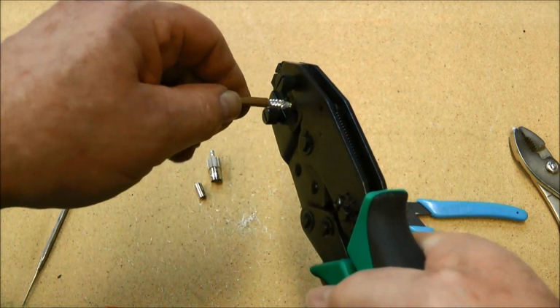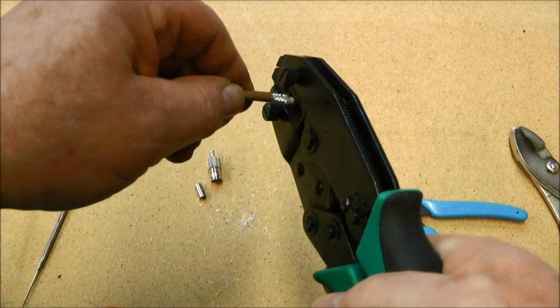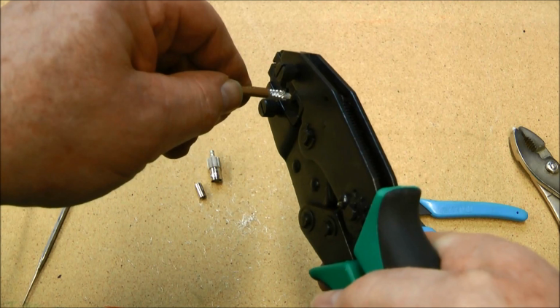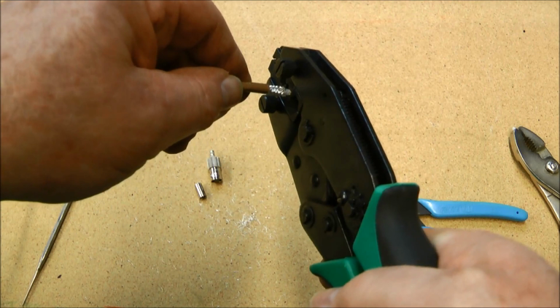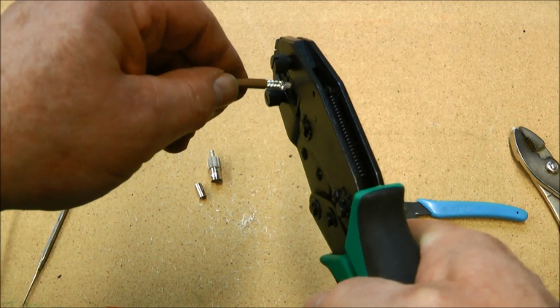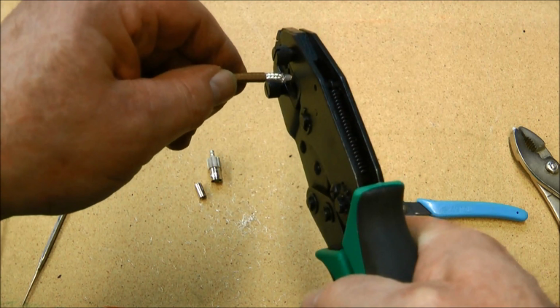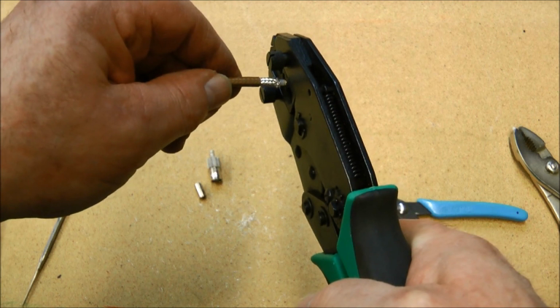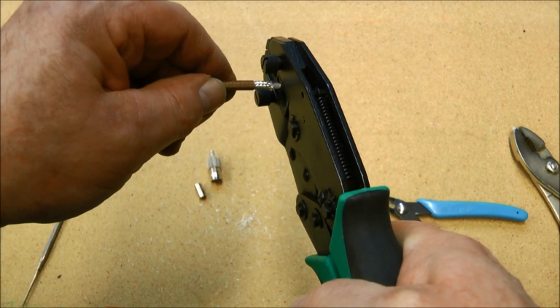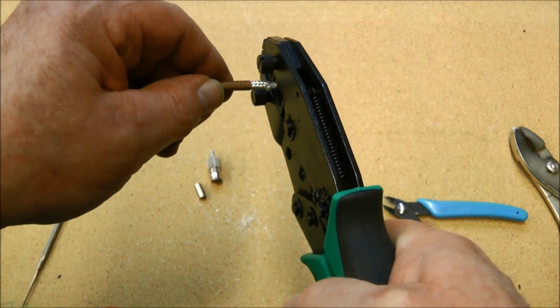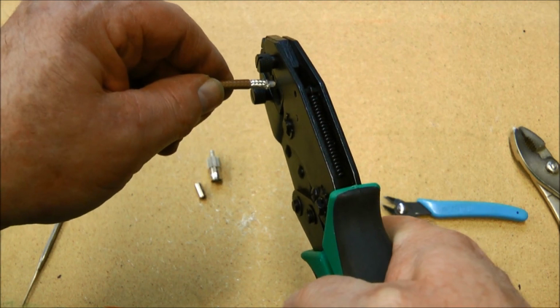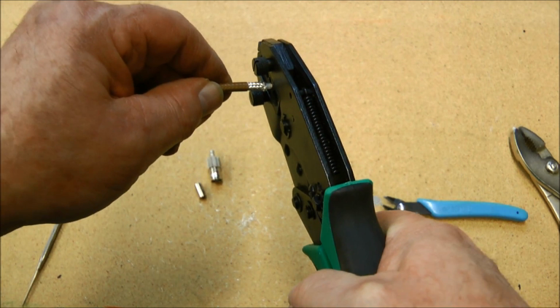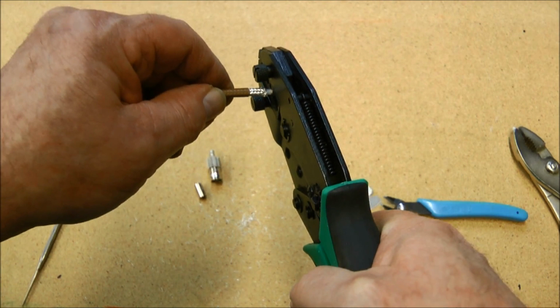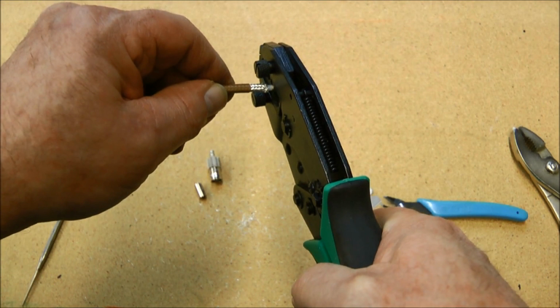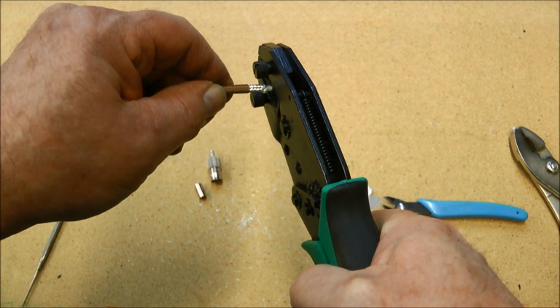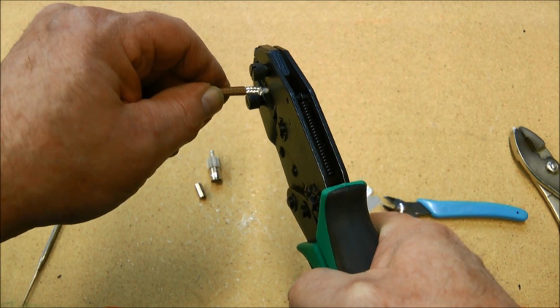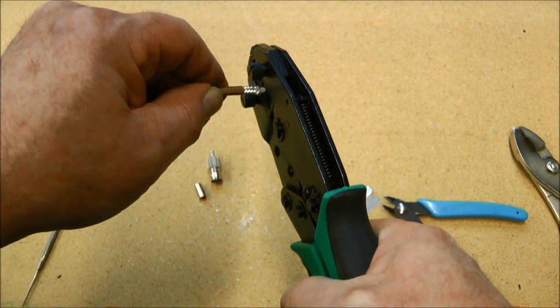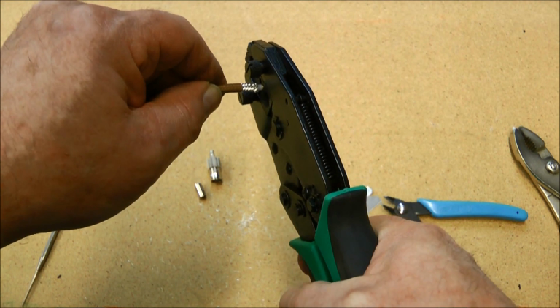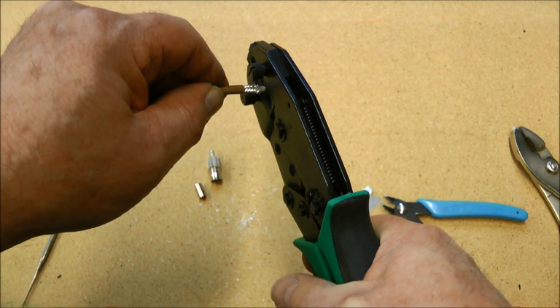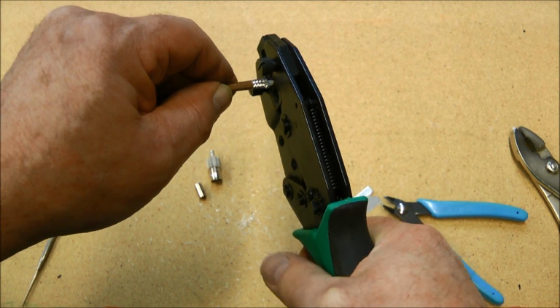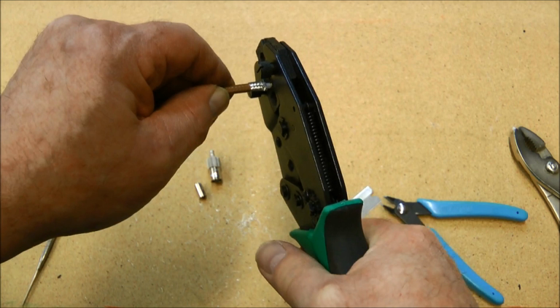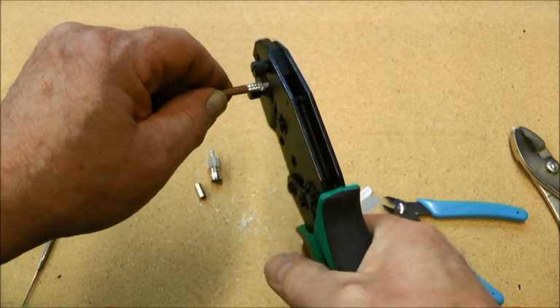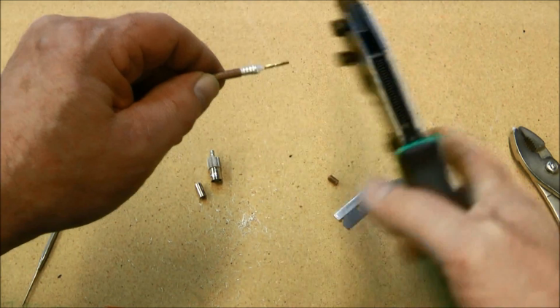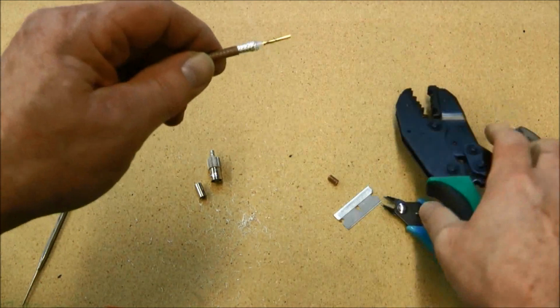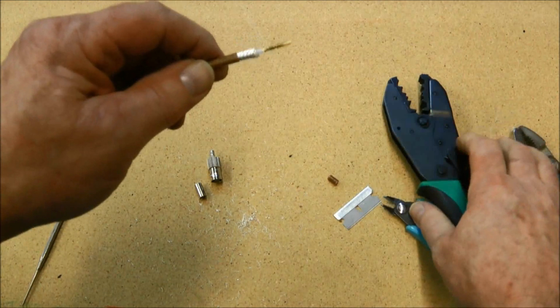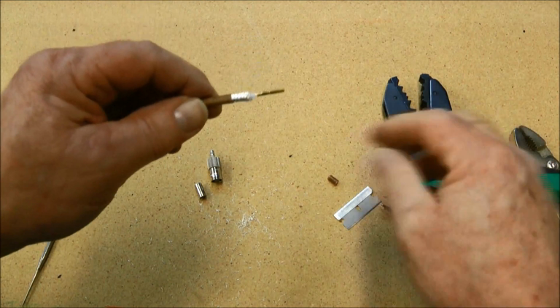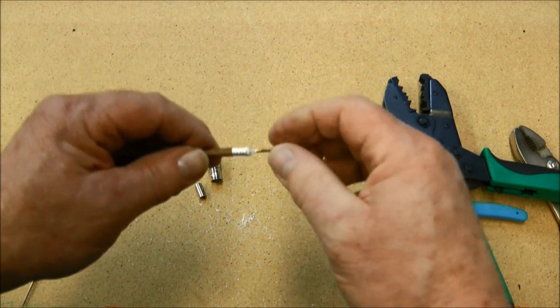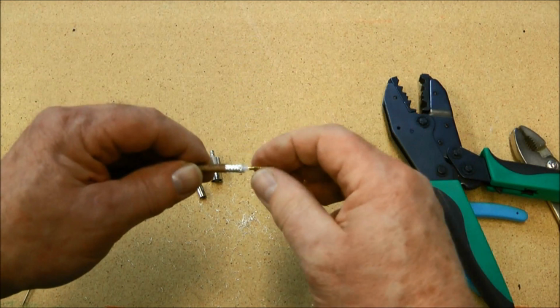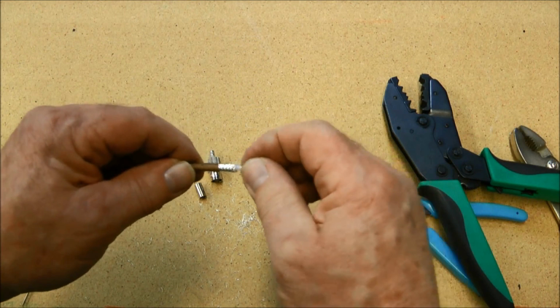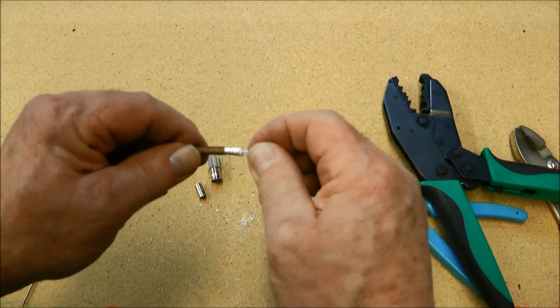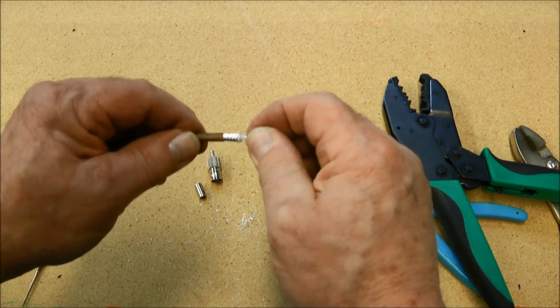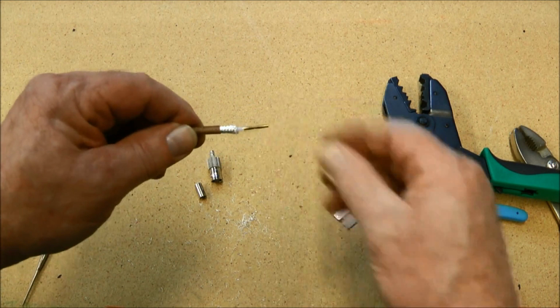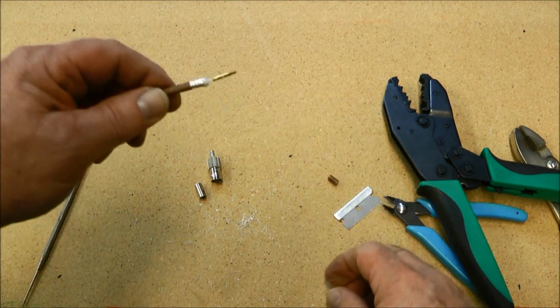The shoulder of the pin is resting right on the outside there, and we crimp. Of course we'll give it a pull test there.